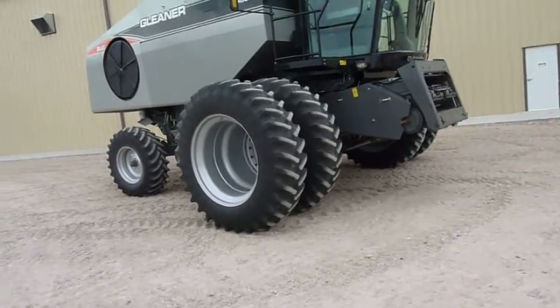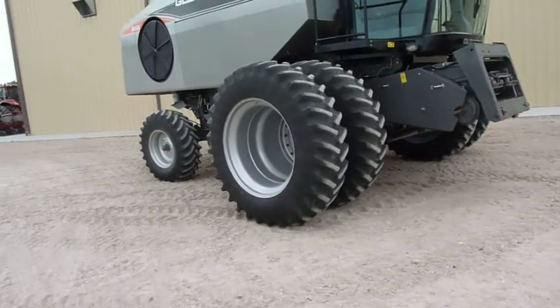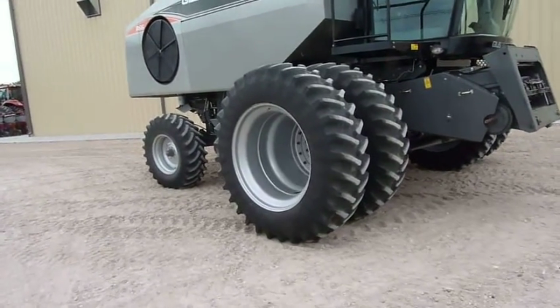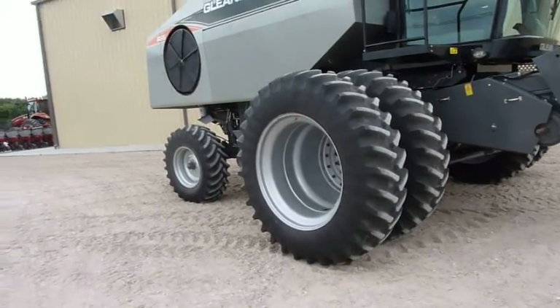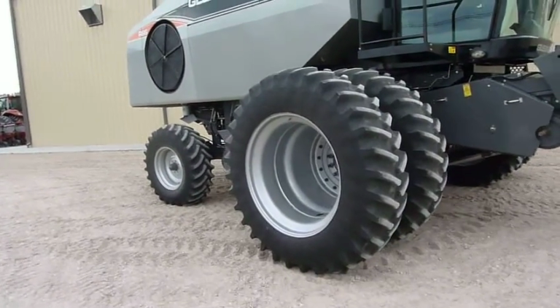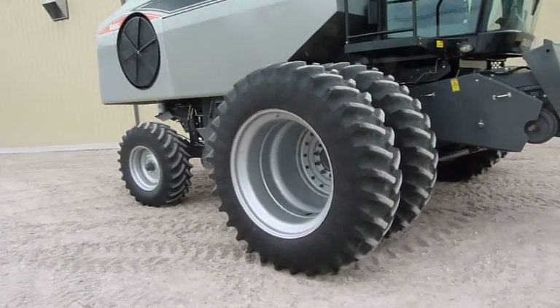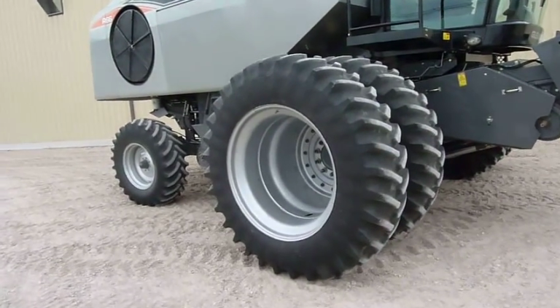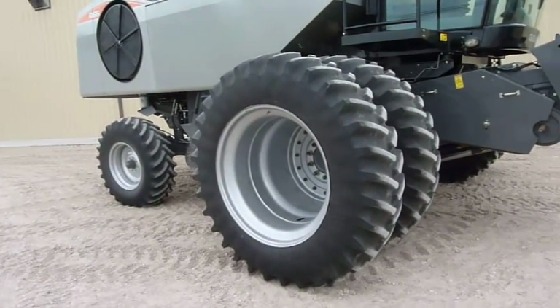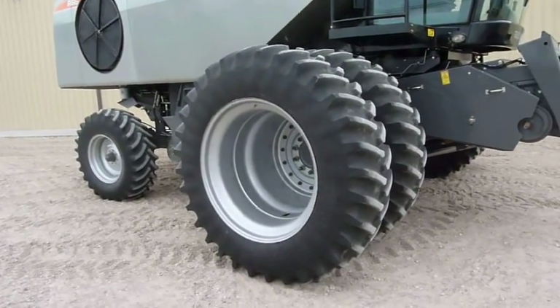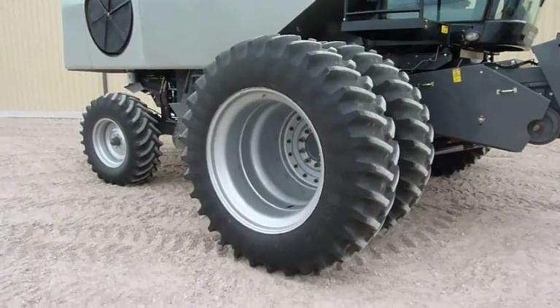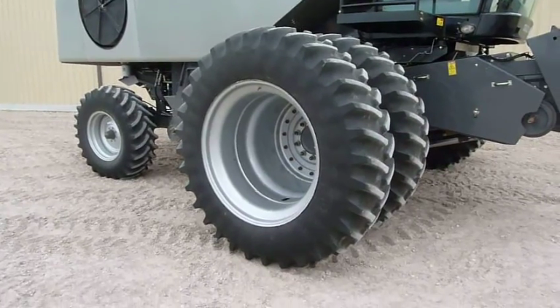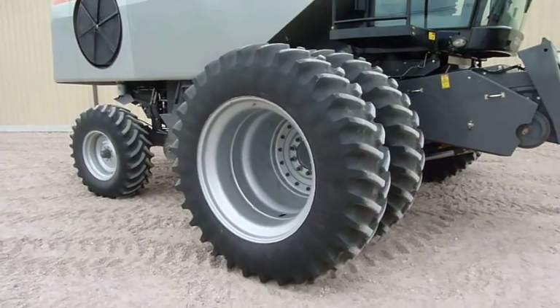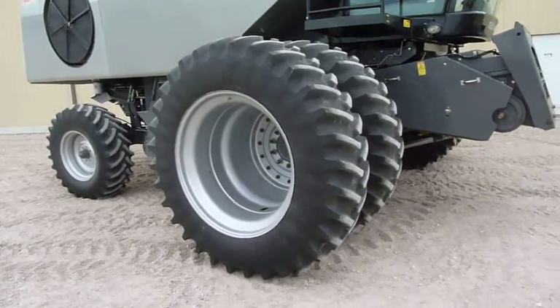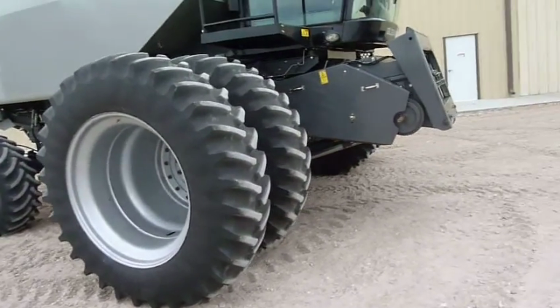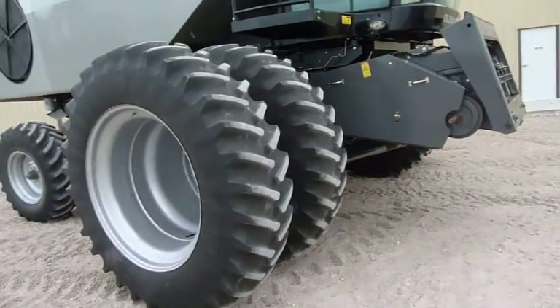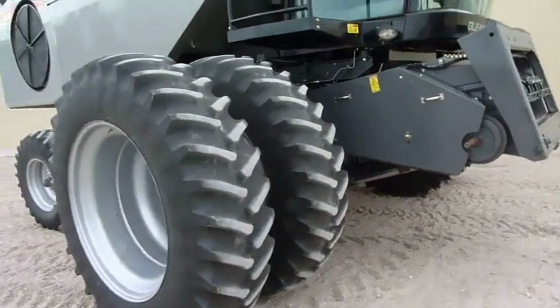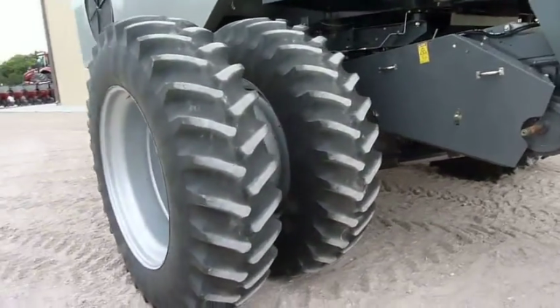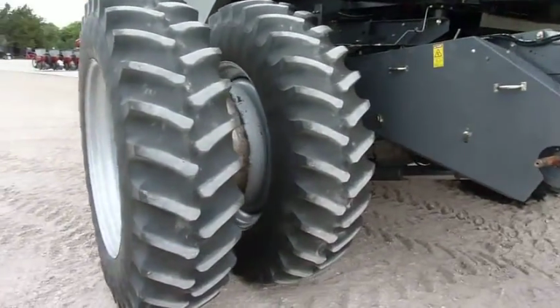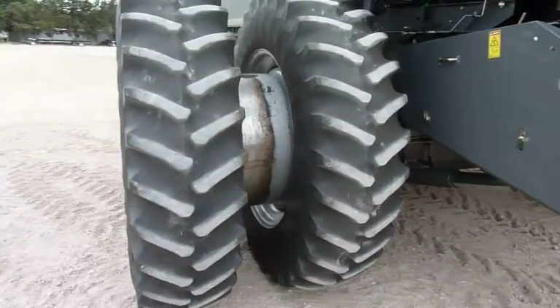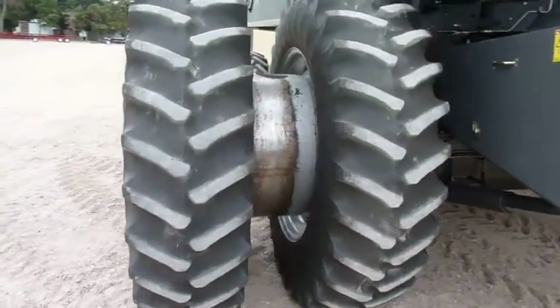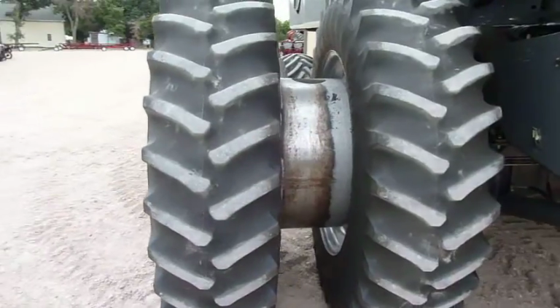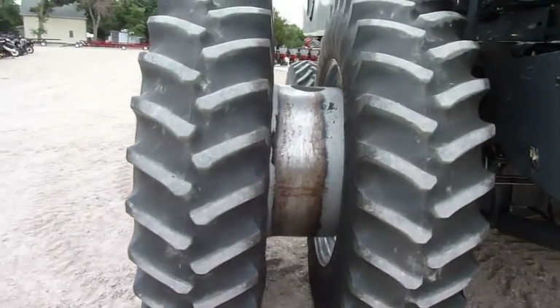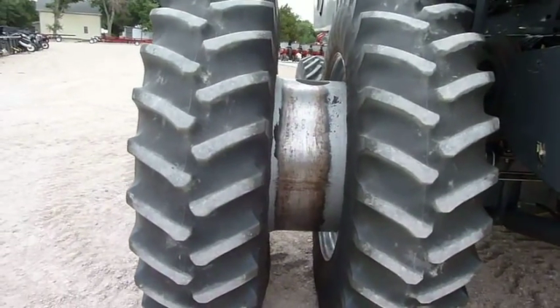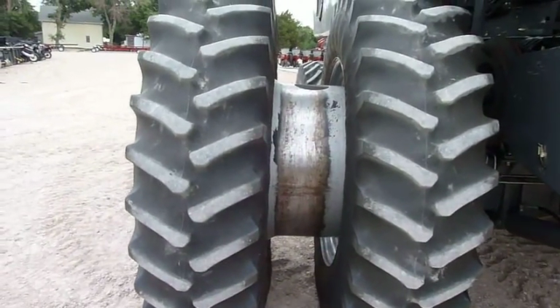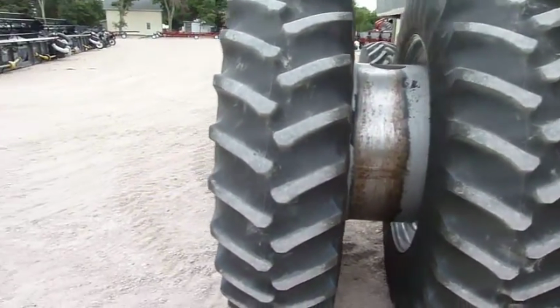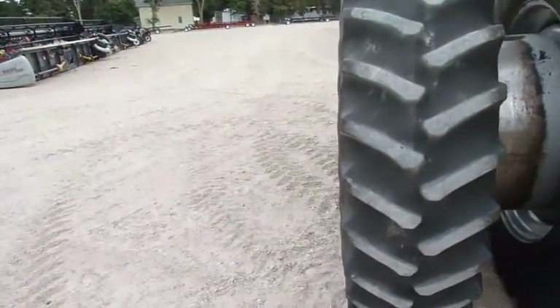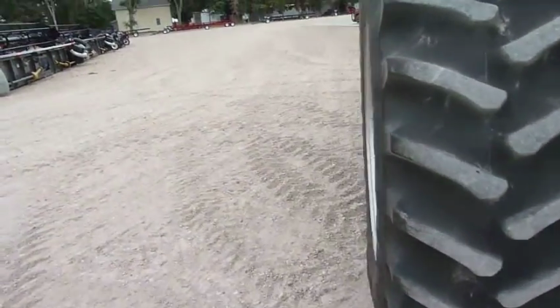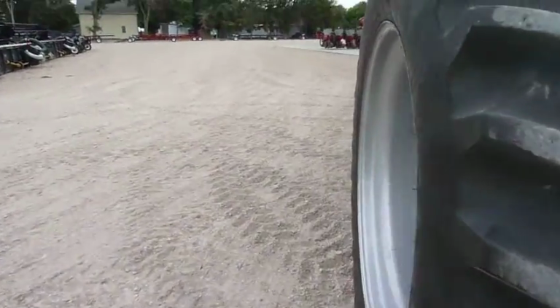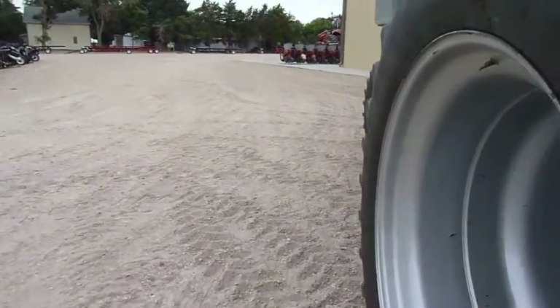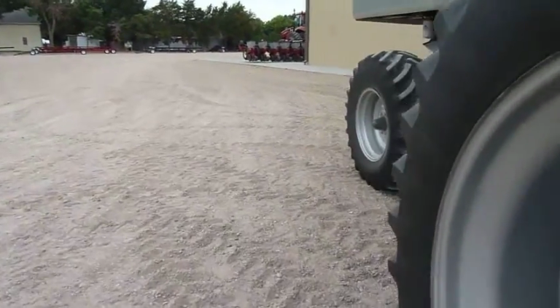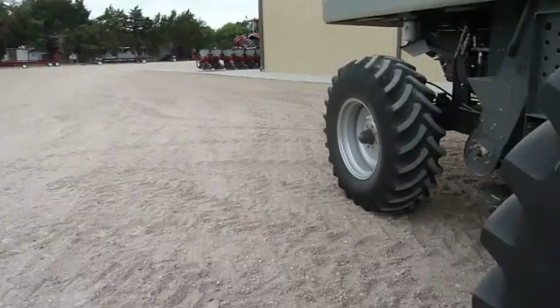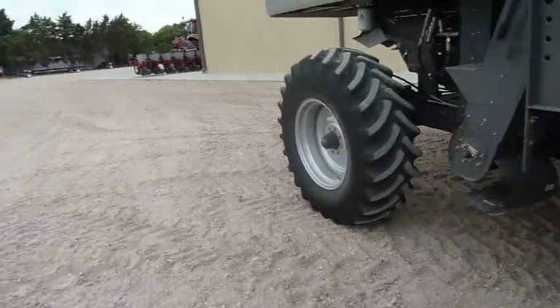It's got 480 by 80 by 42 duals on 30-inch spacing. The rears are 16.9 by 26s.